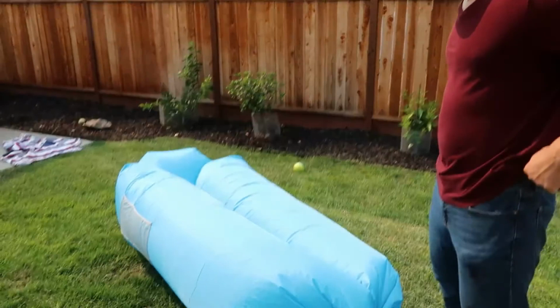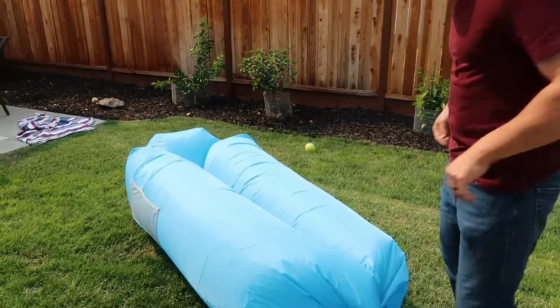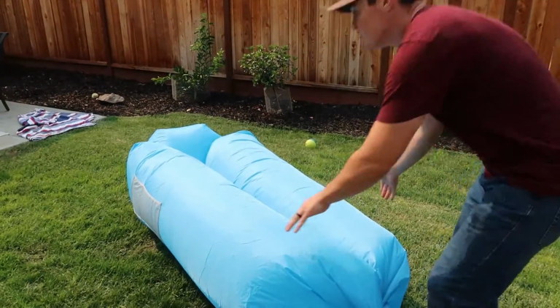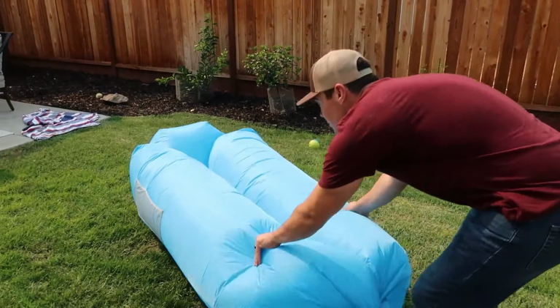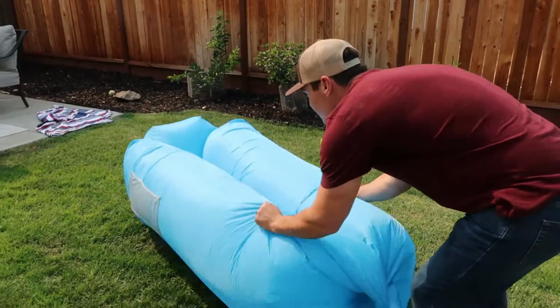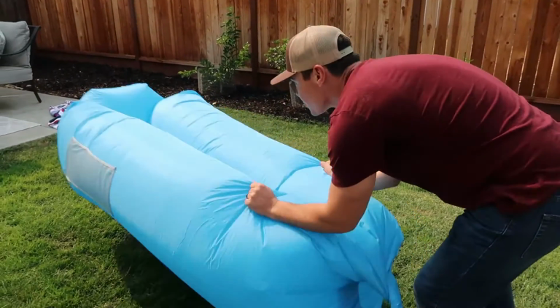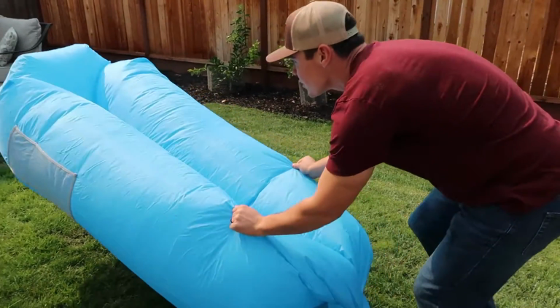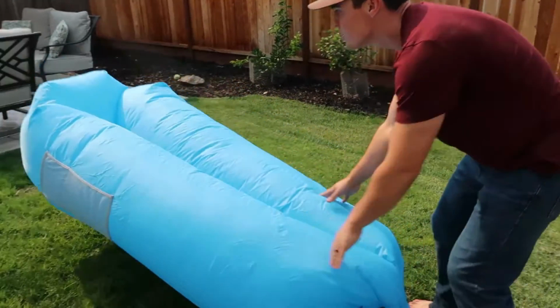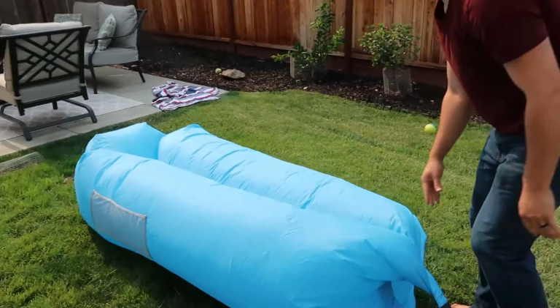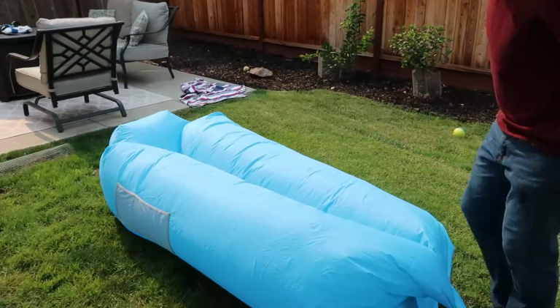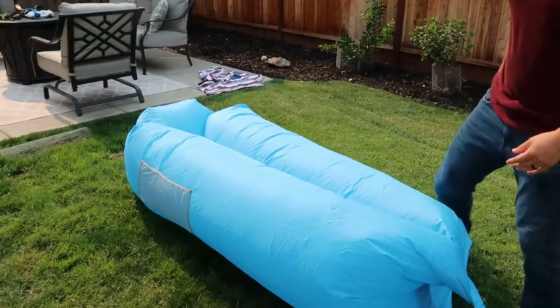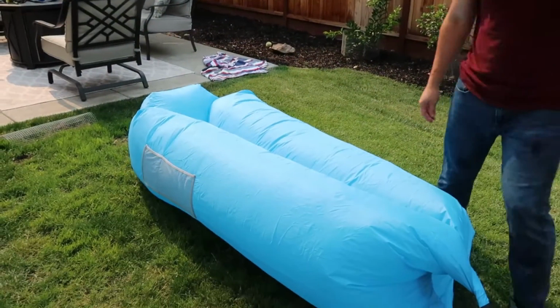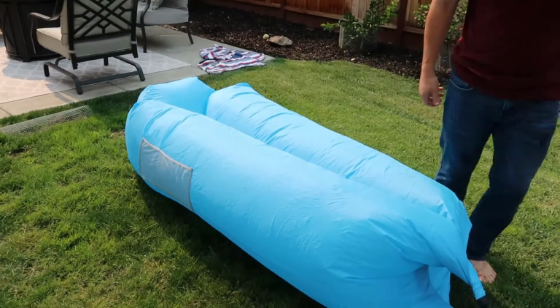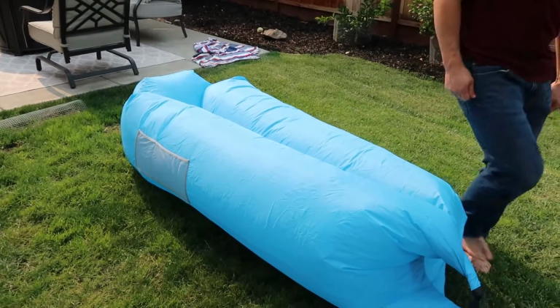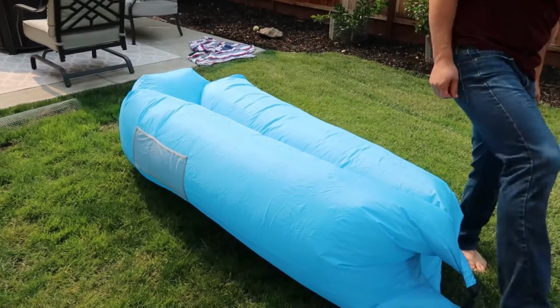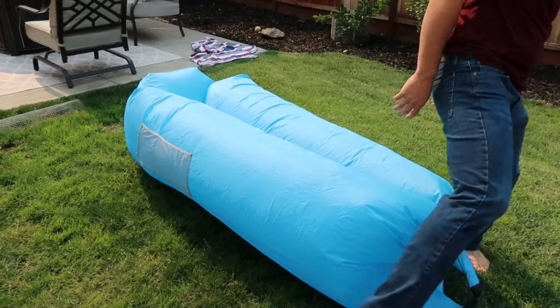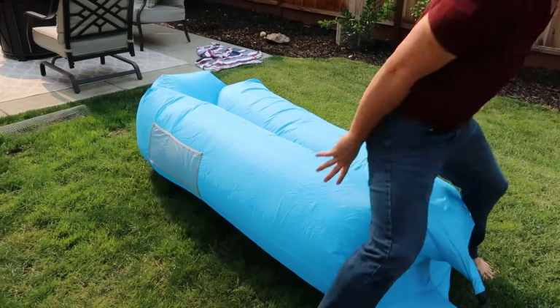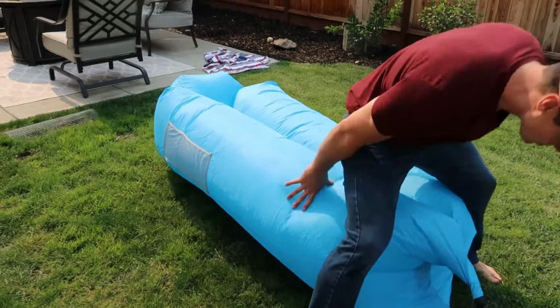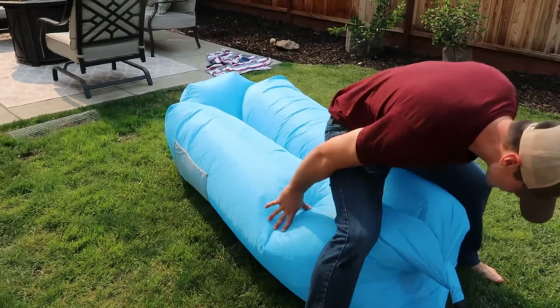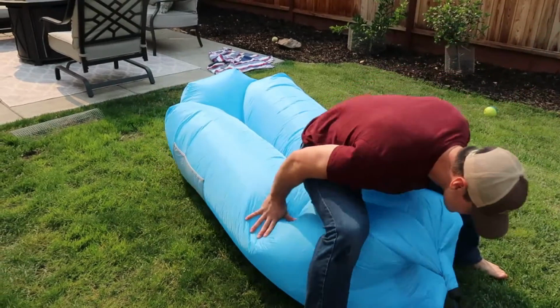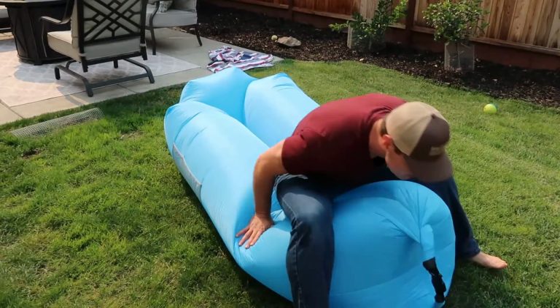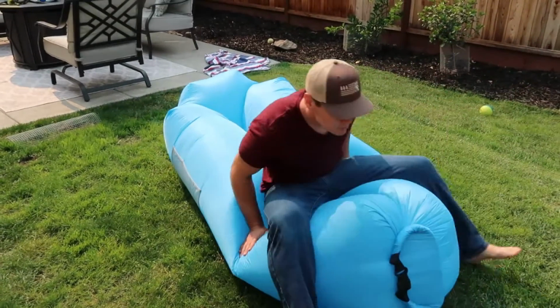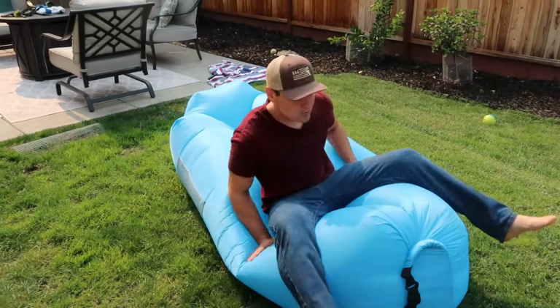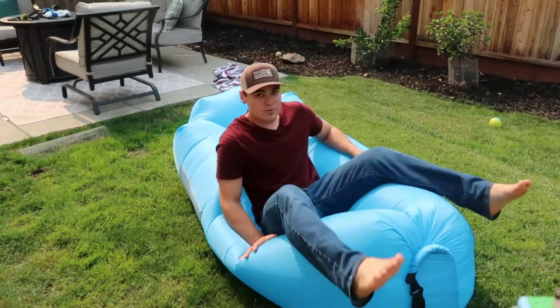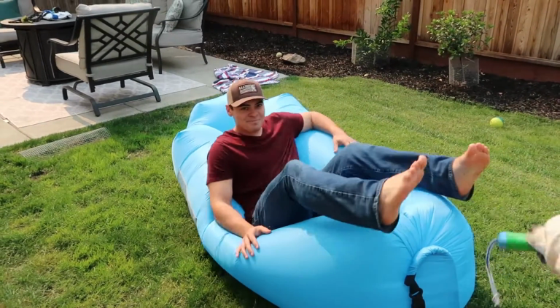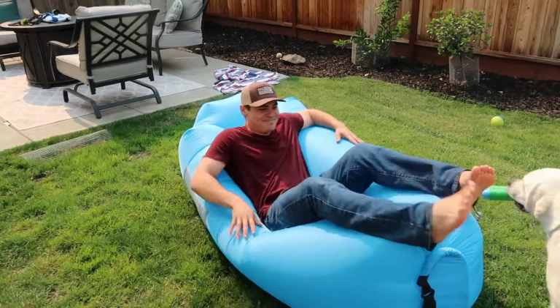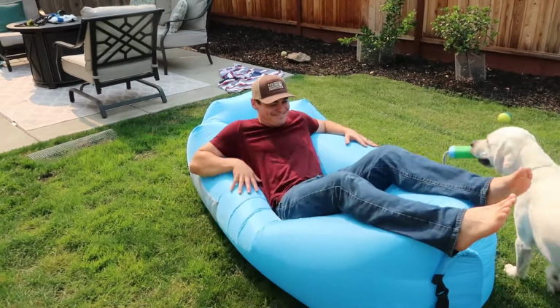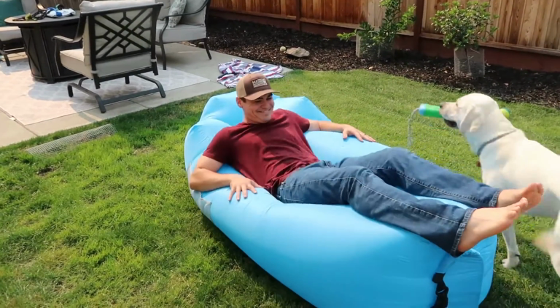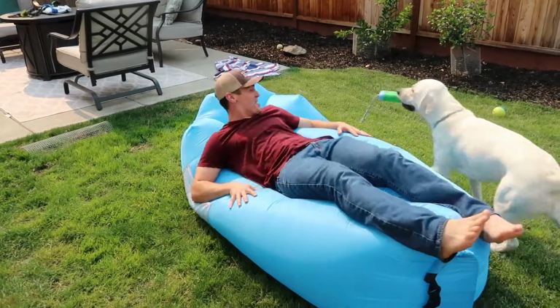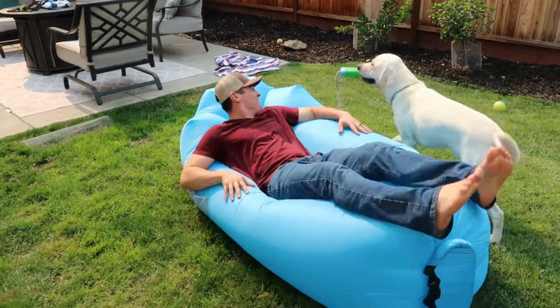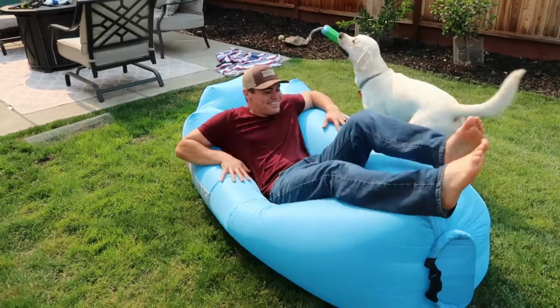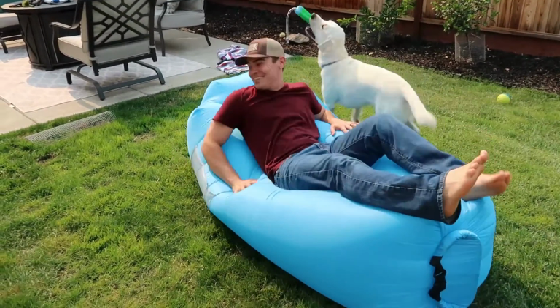You can use this on the beach, you can go camping with it, you can take it to the lake, you can put it in the water. It is 100% waterproof, or you can just kick it in your house with an air sofa.